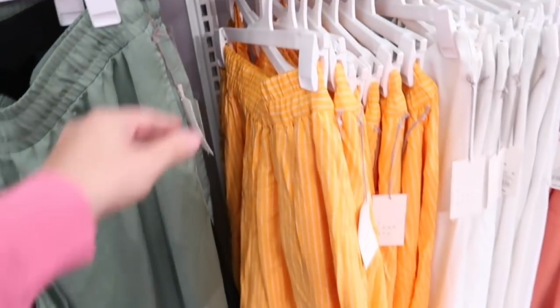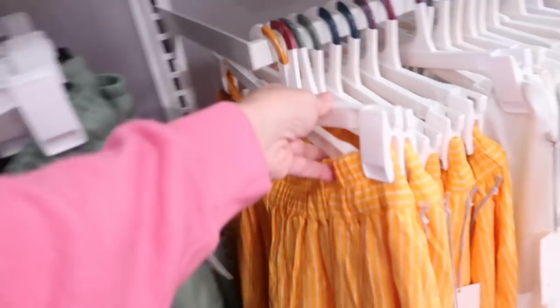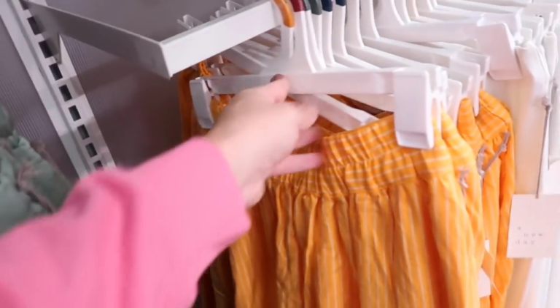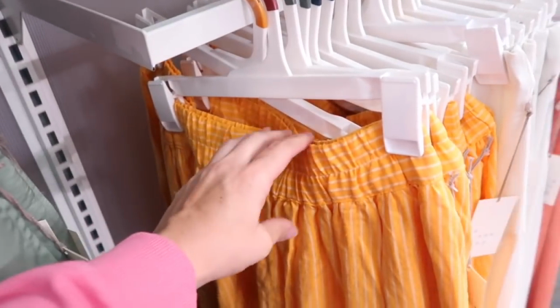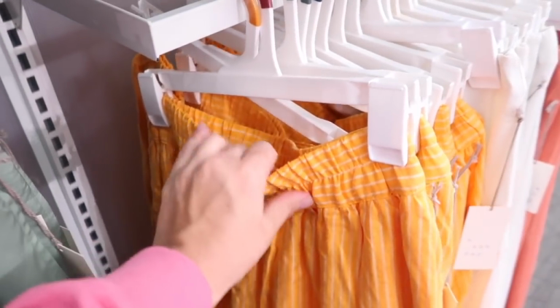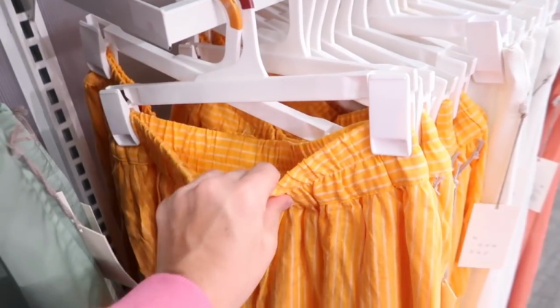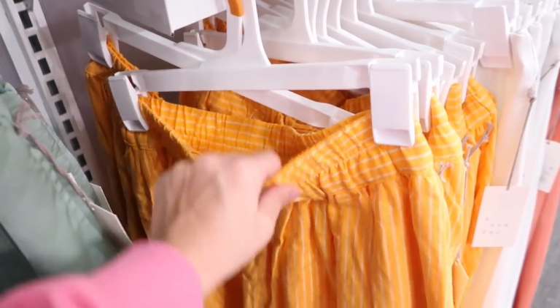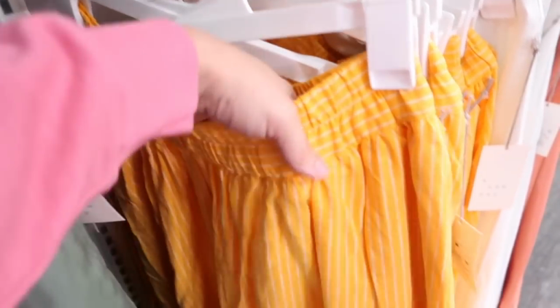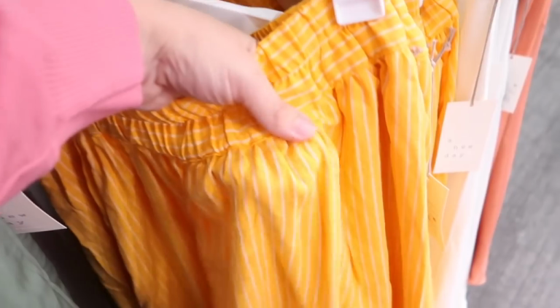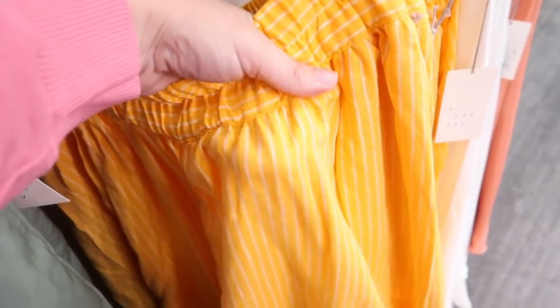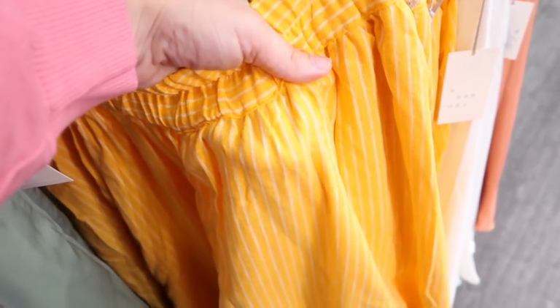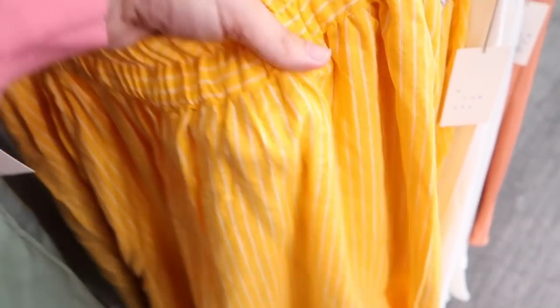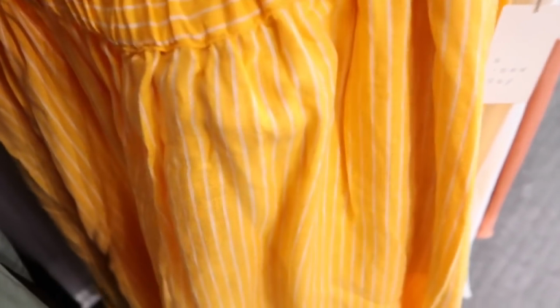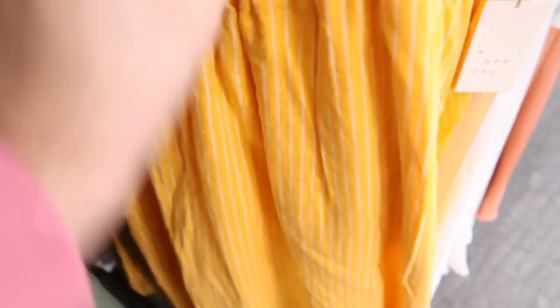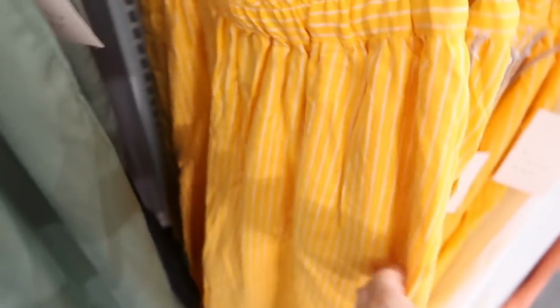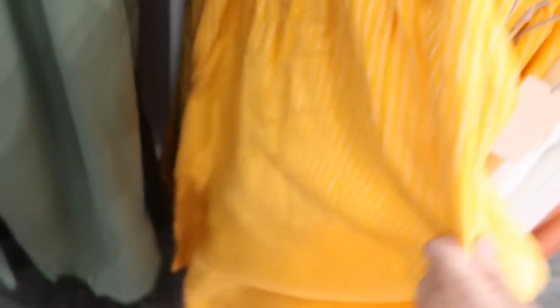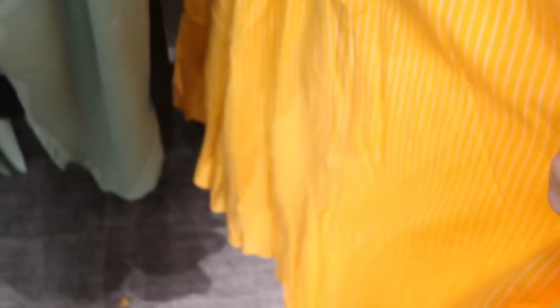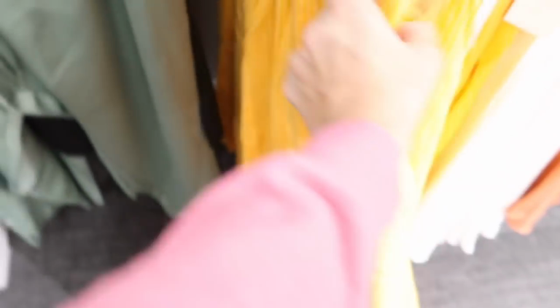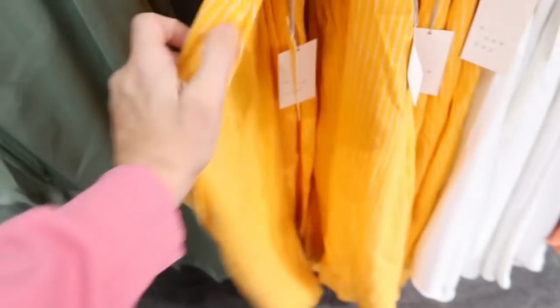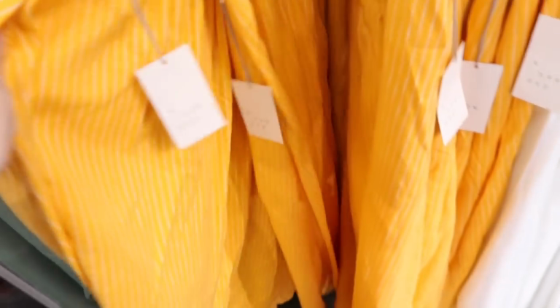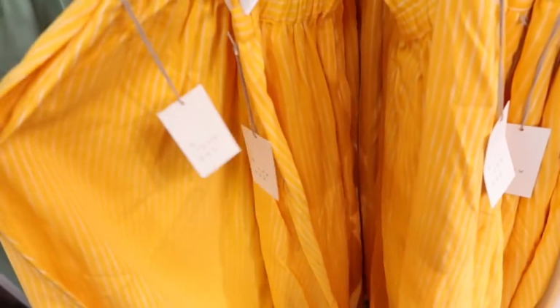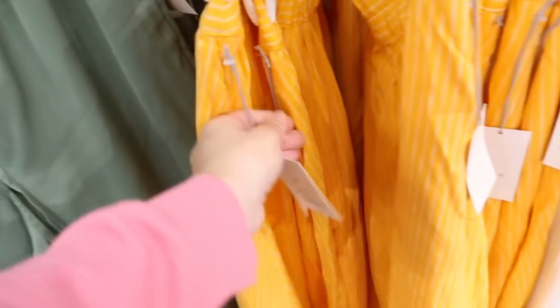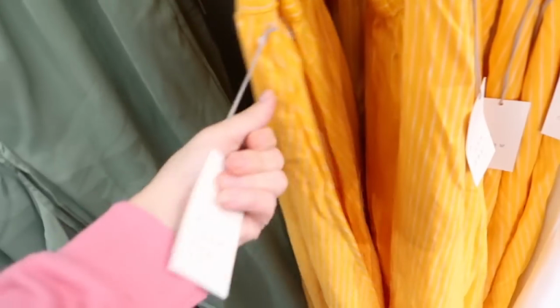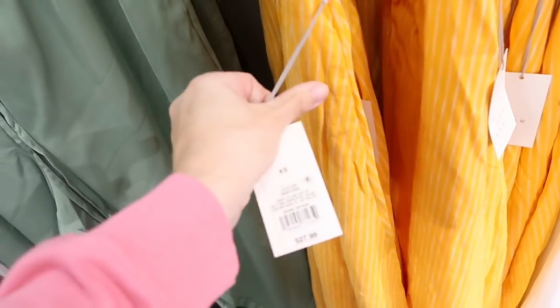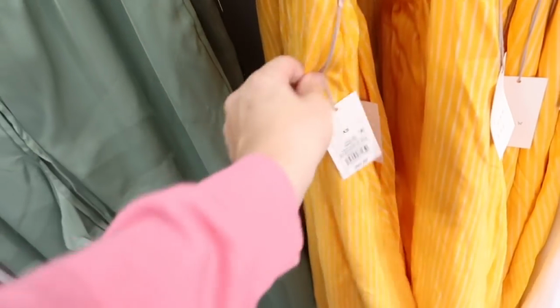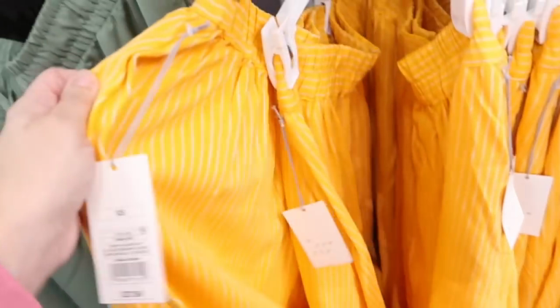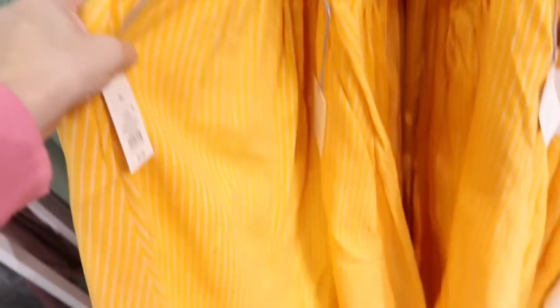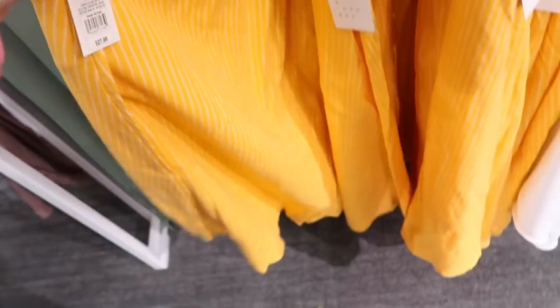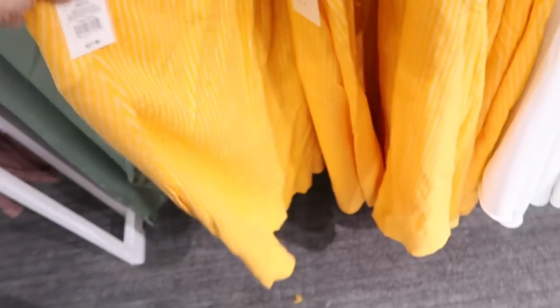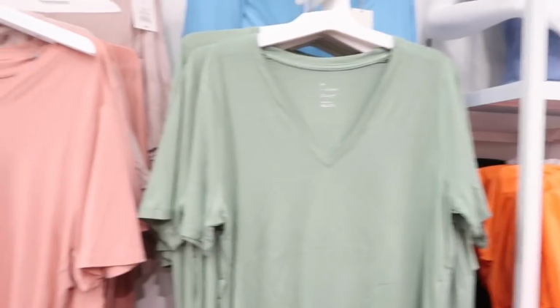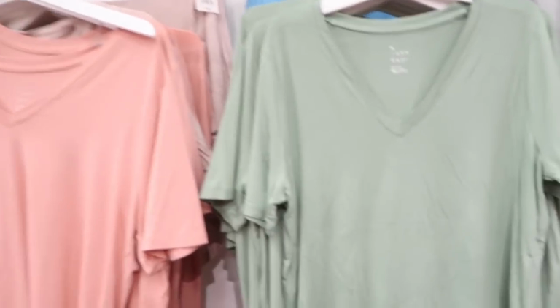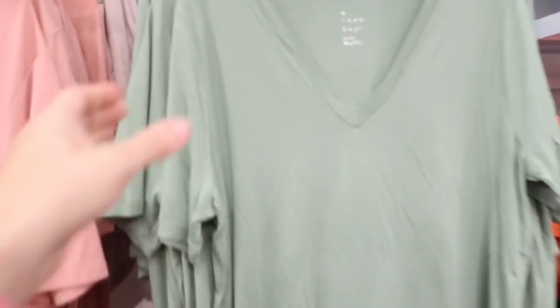Here's a new color on this little linen skirt. It has the elastic waistband, that textured kind of material, so it looks like a flowy skirt with pockets. This one is $27.99.